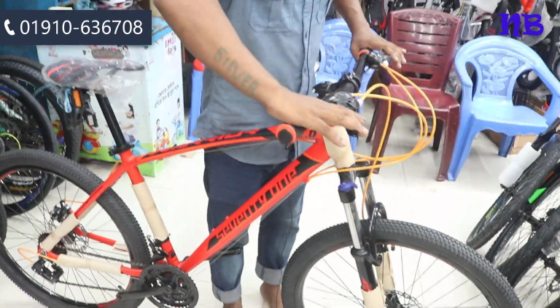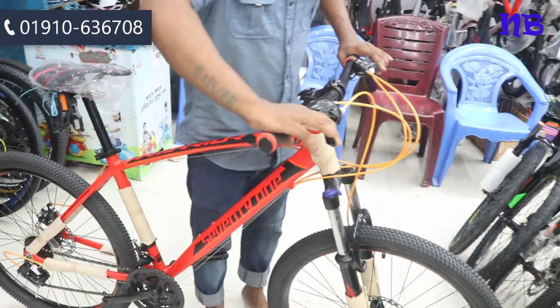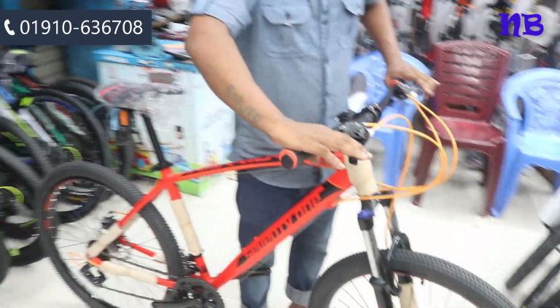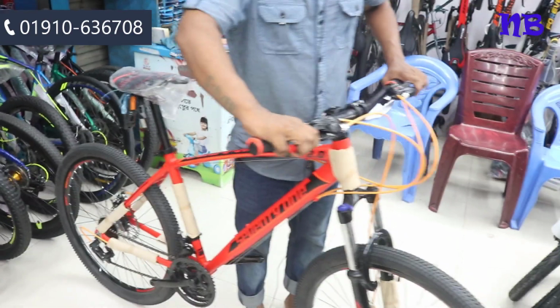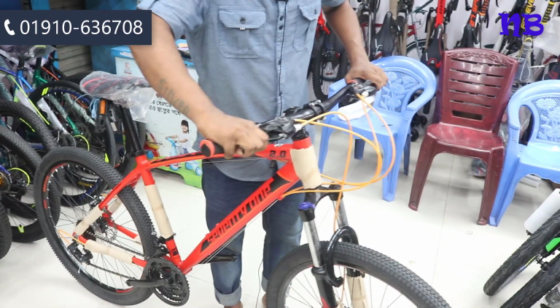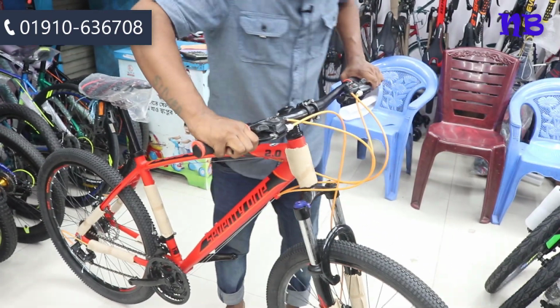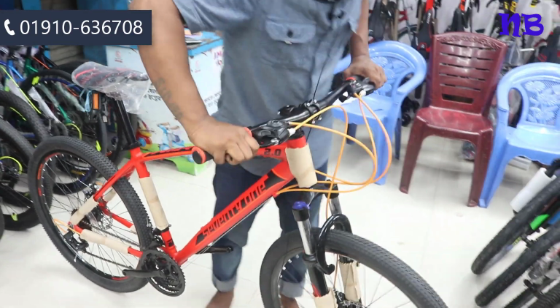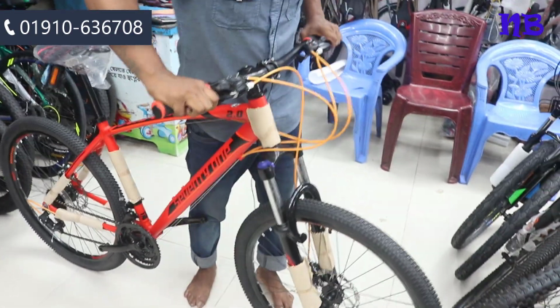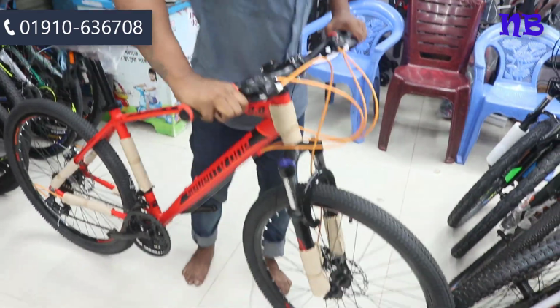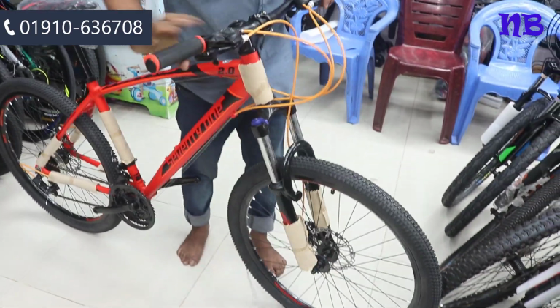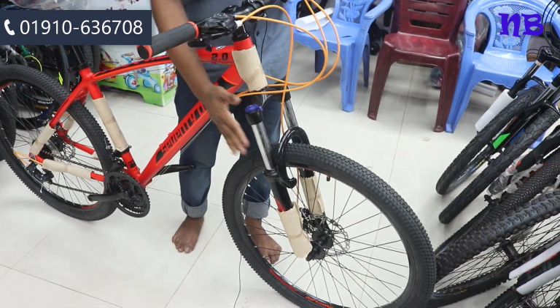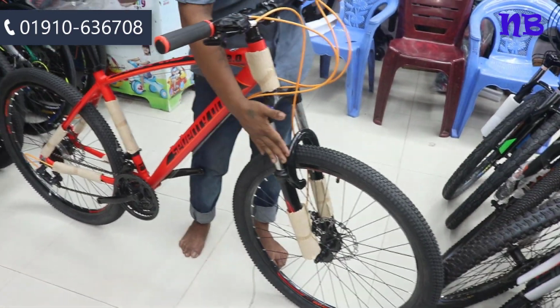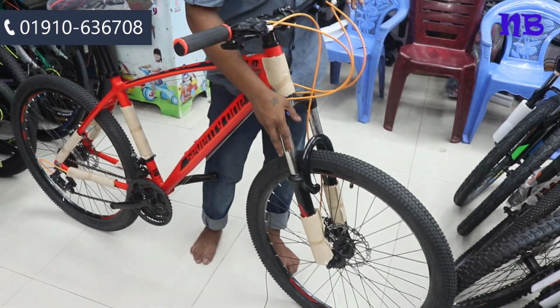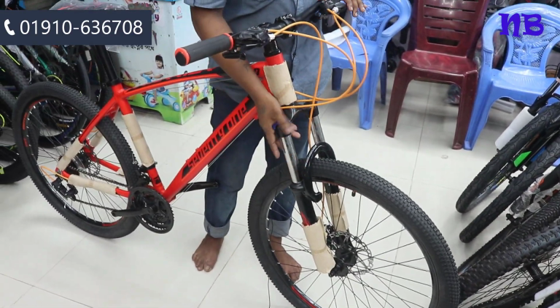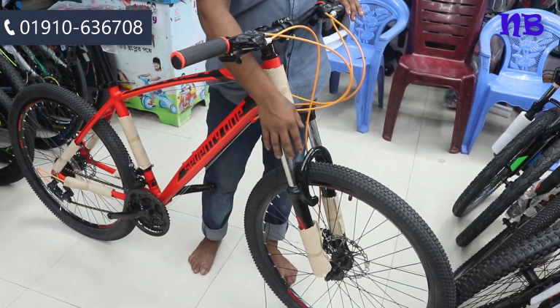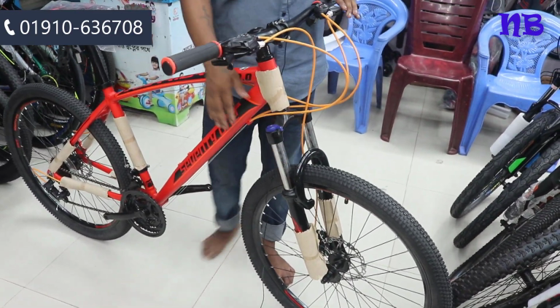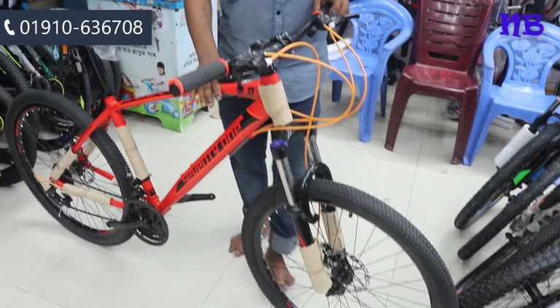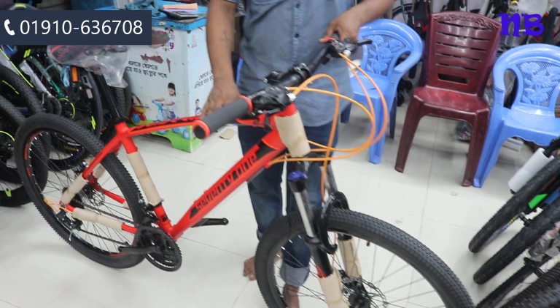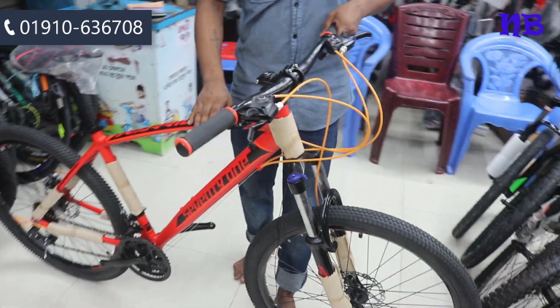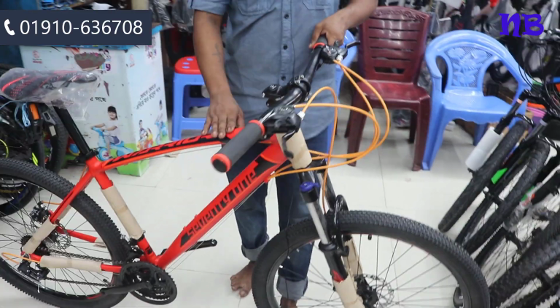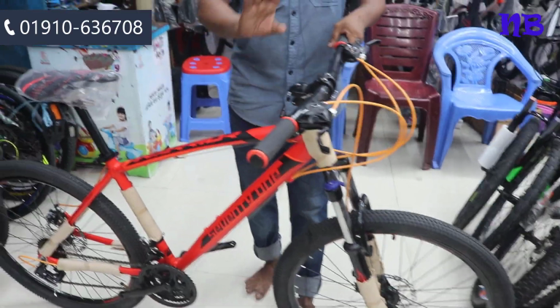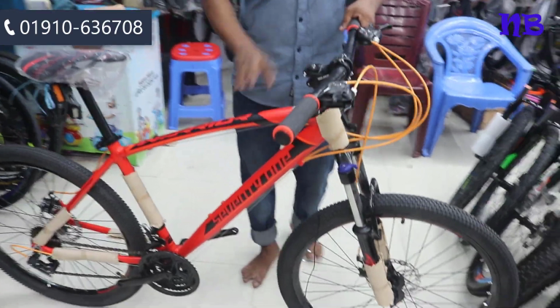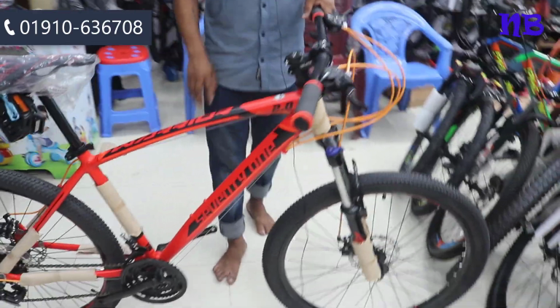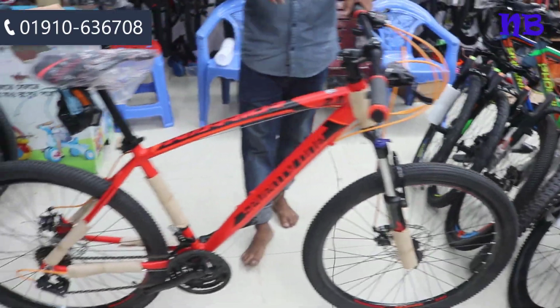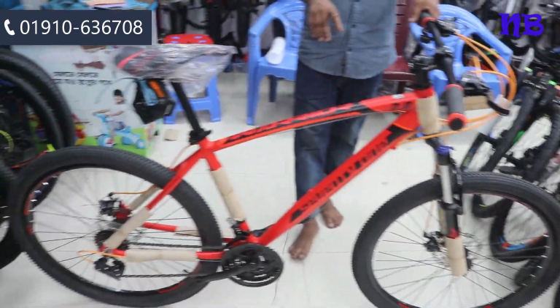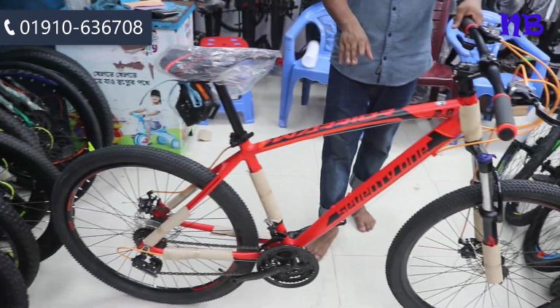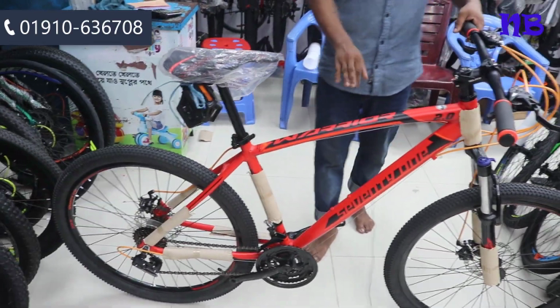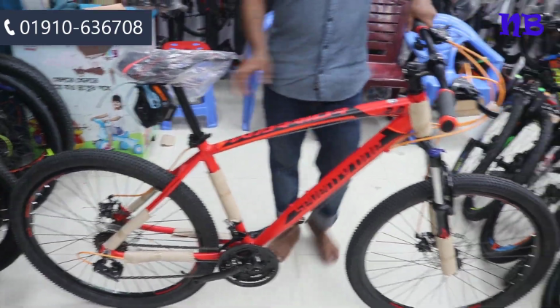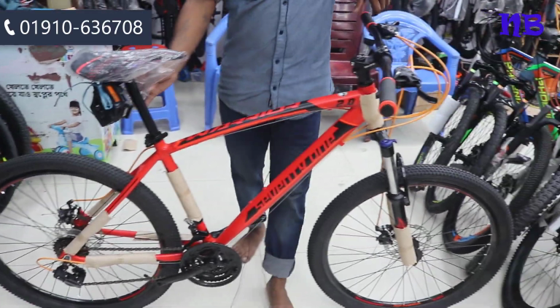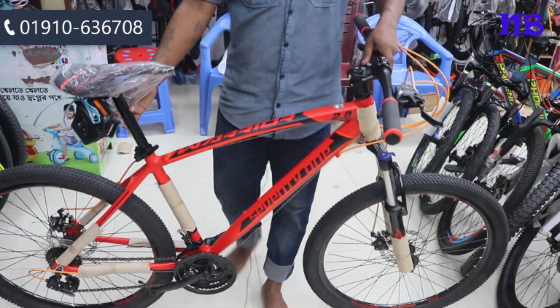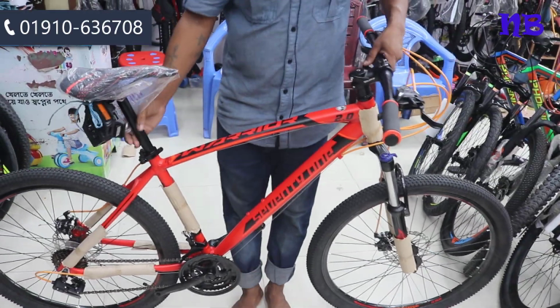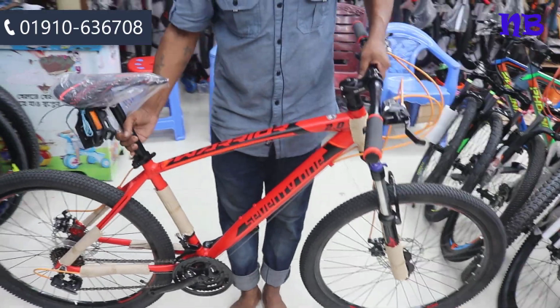It has 120mm suspension, it has a lockout, and it has a common mode of best quality. The color available is blue, and other colors are also available.